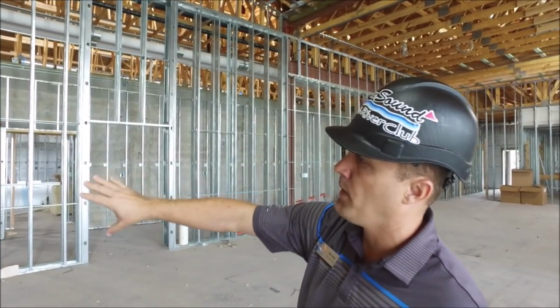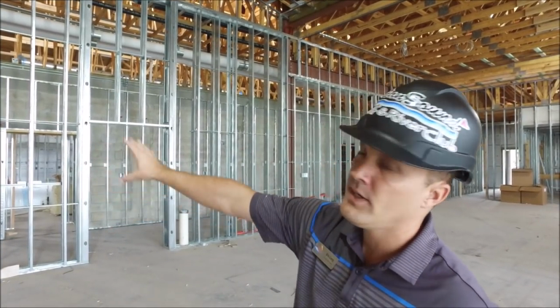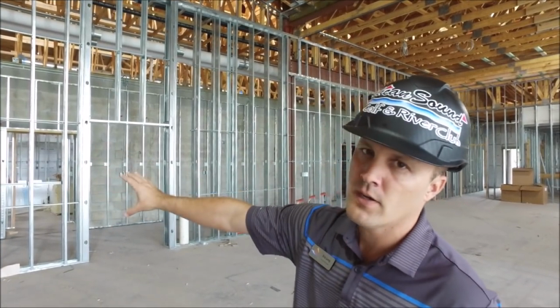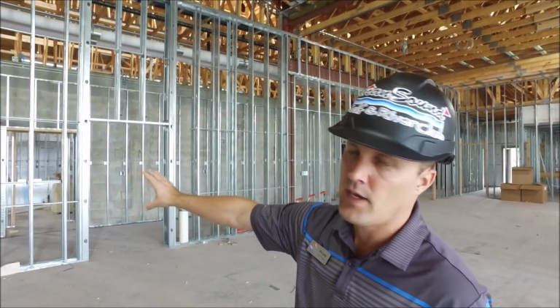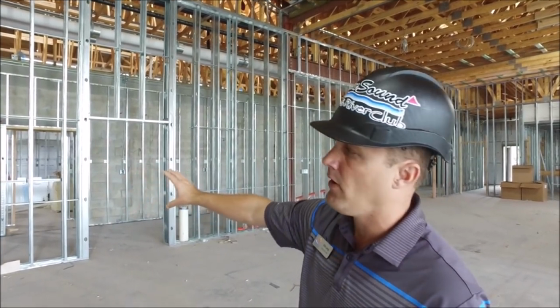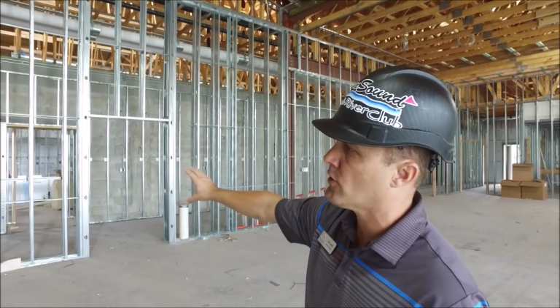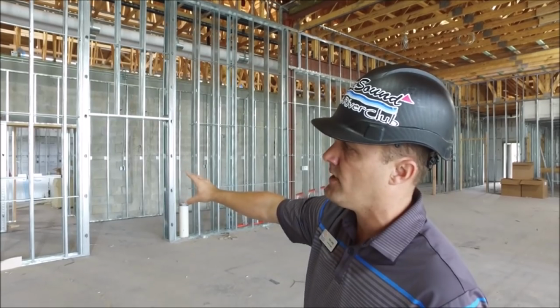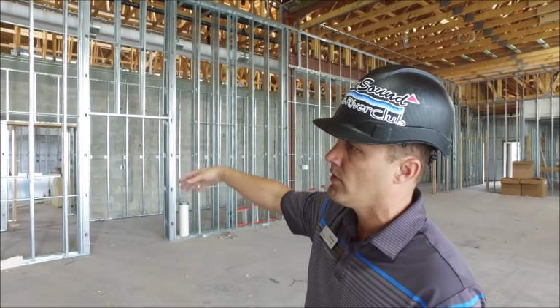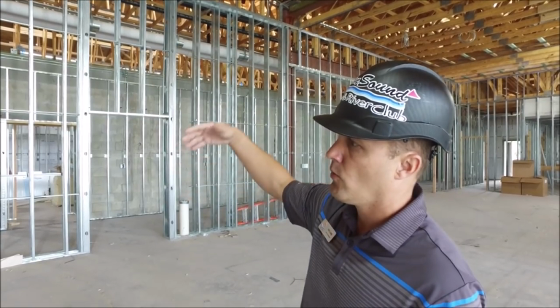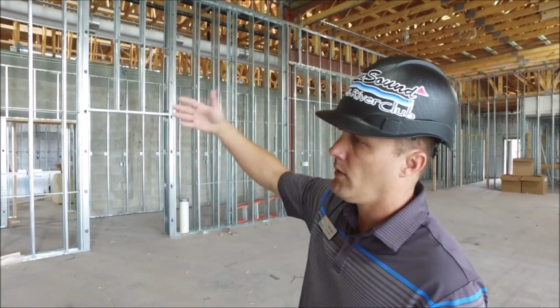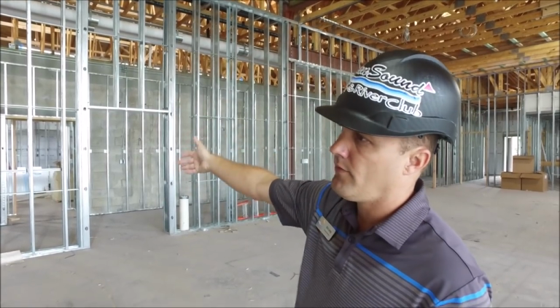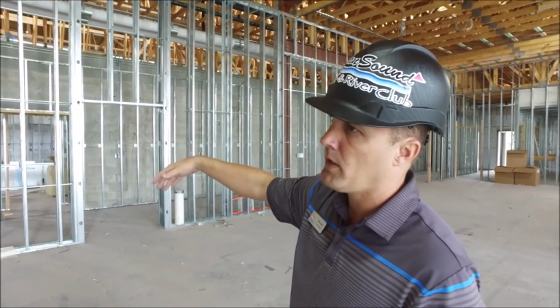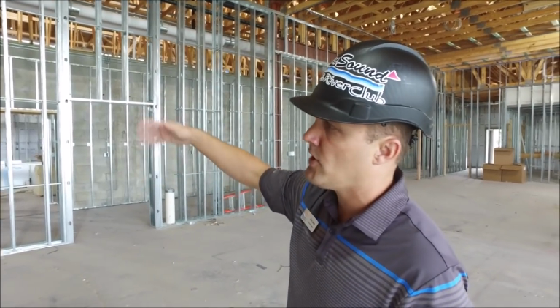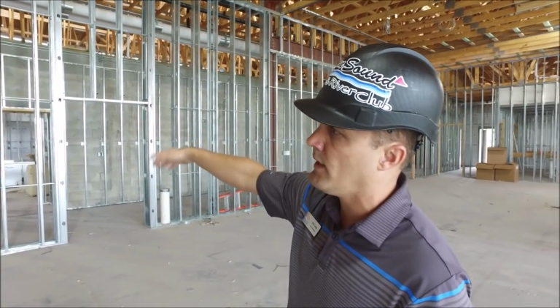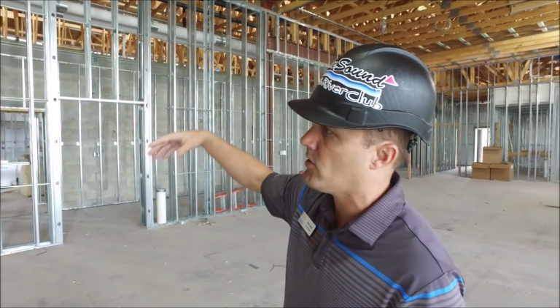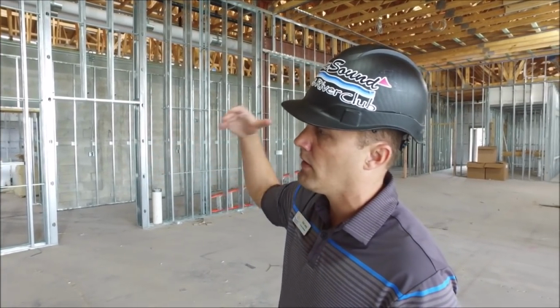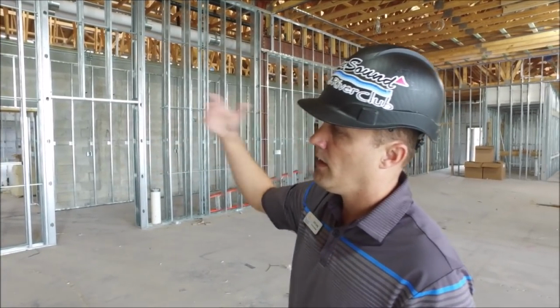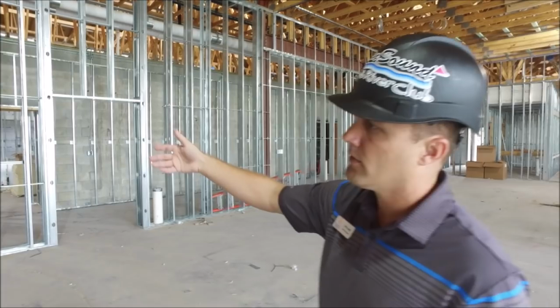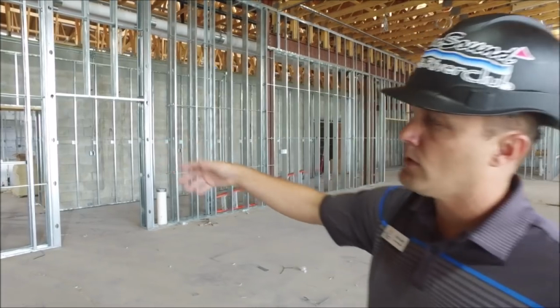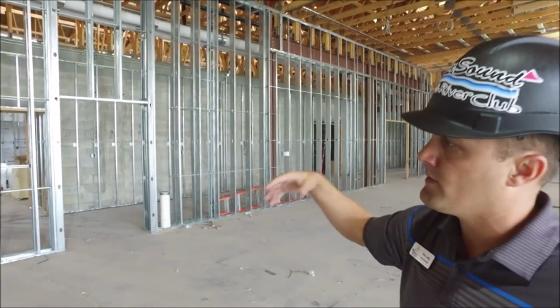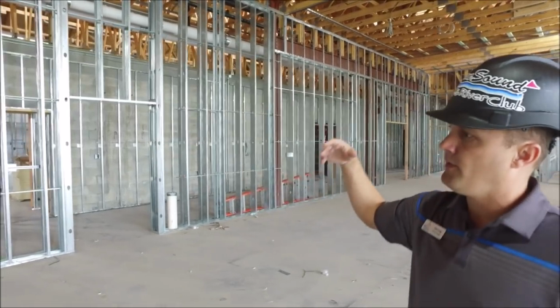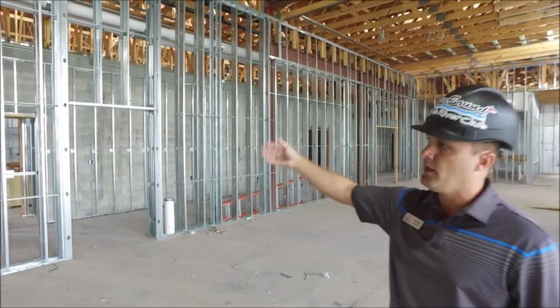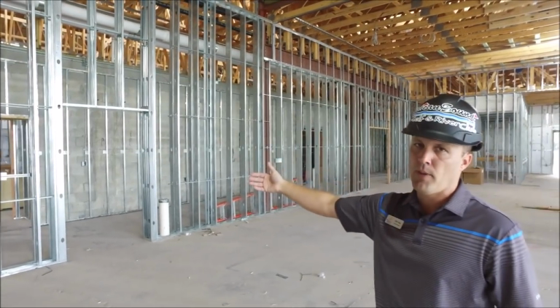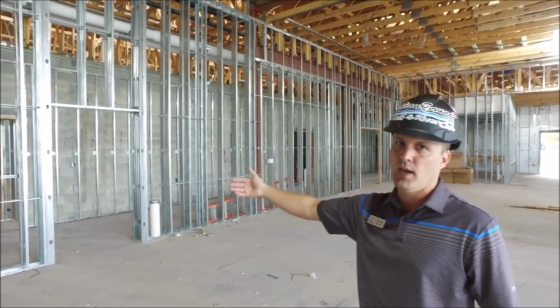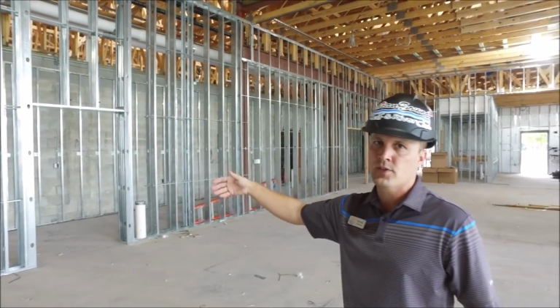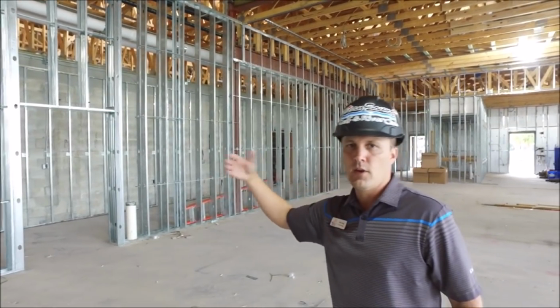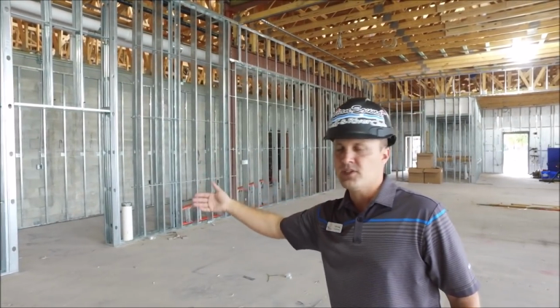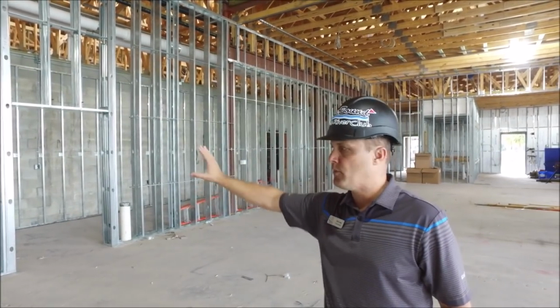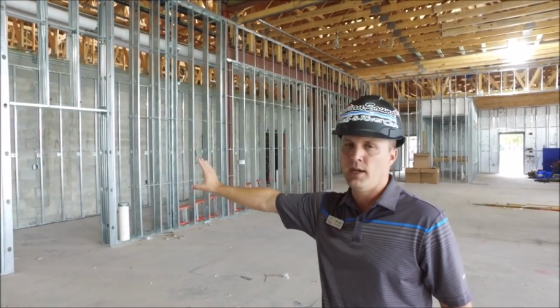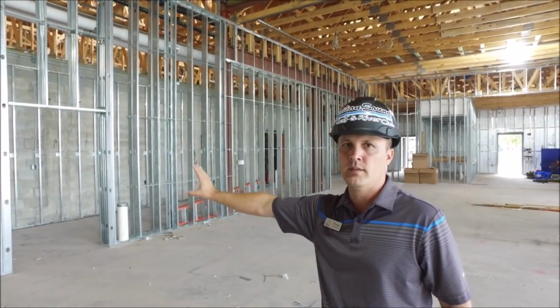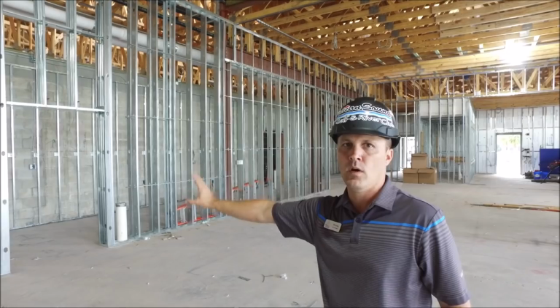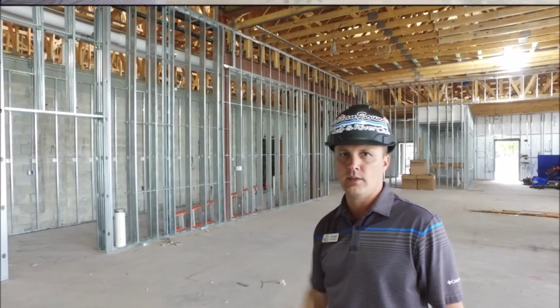Behind here is a lot of our service station where we'll have our beer chase lines, our coke lines, and then any of our back-of-house and our point-of-sale will be behind that wall right there.